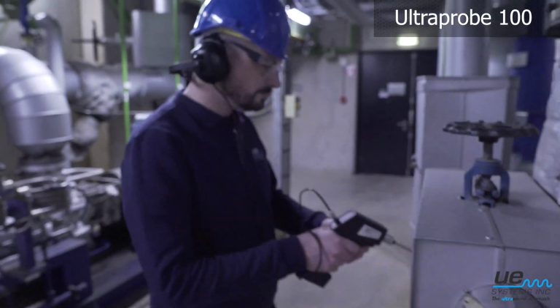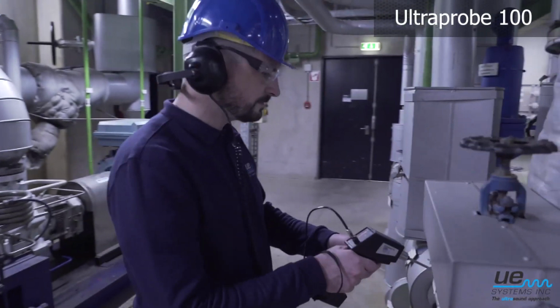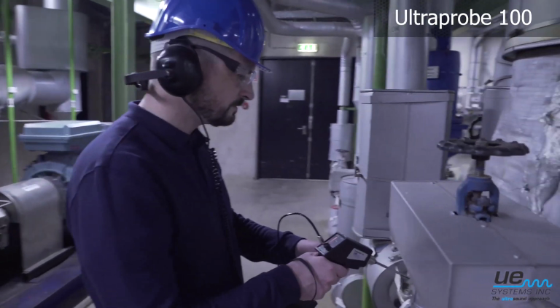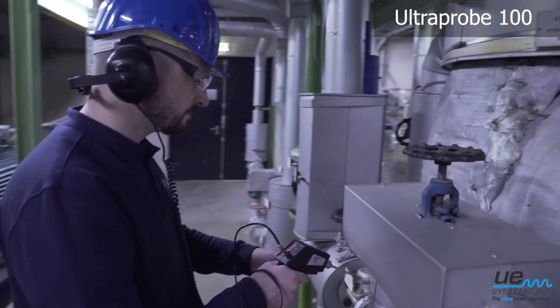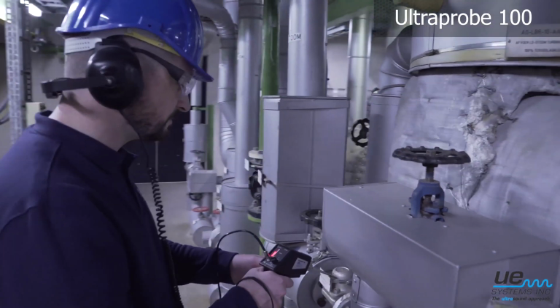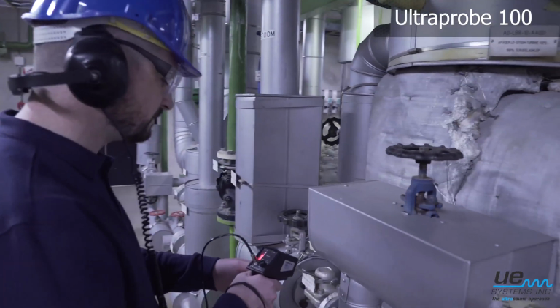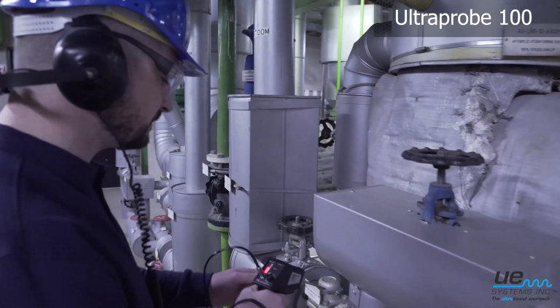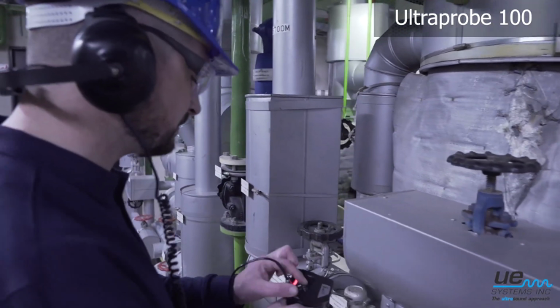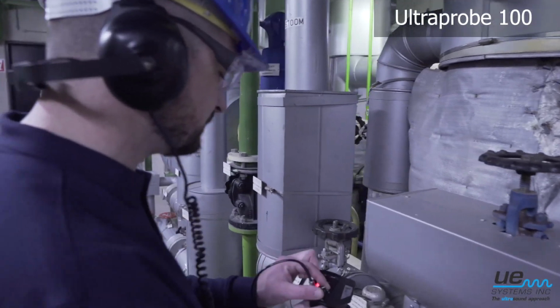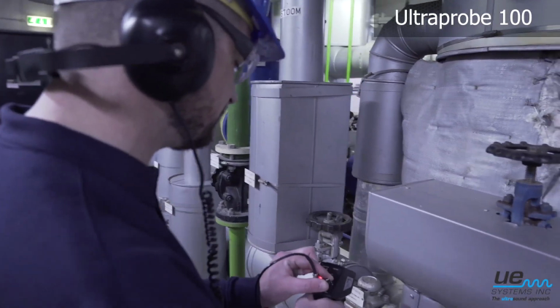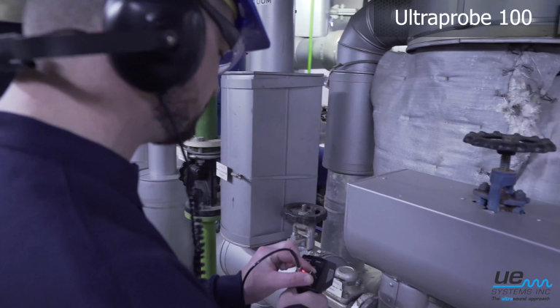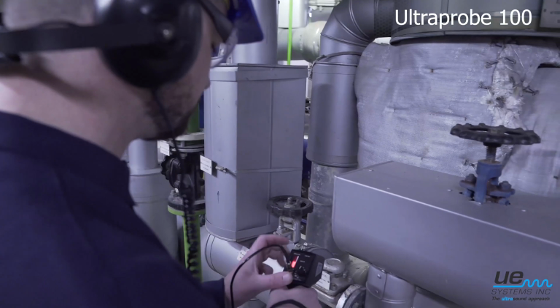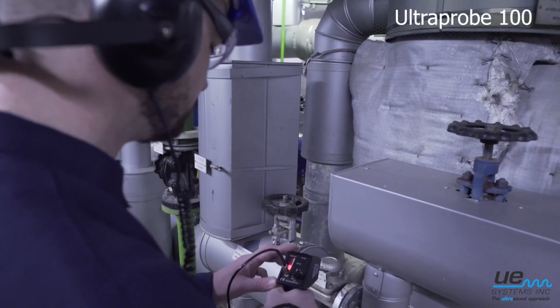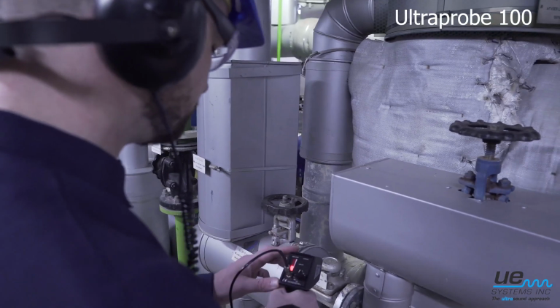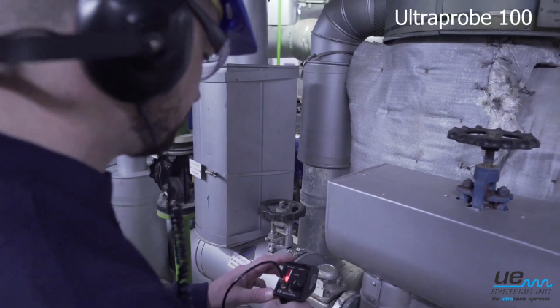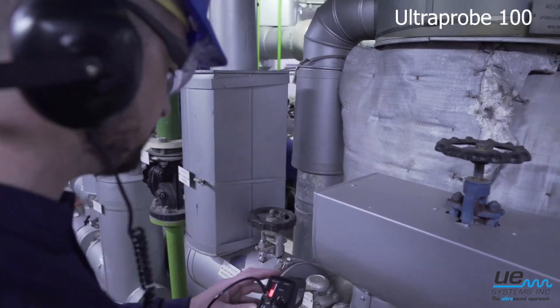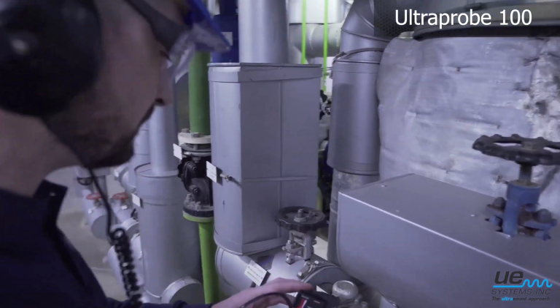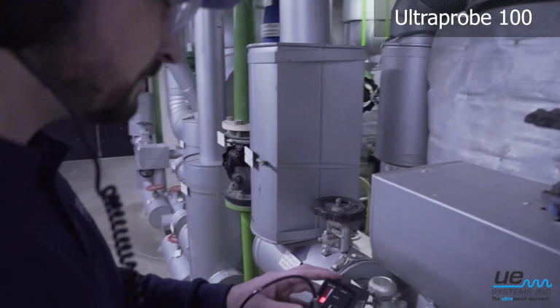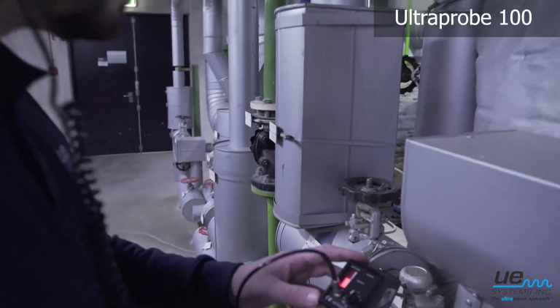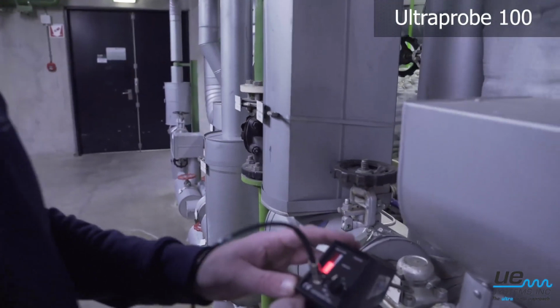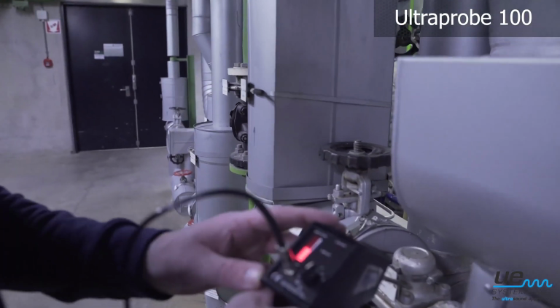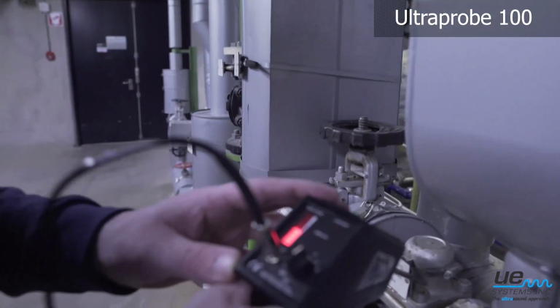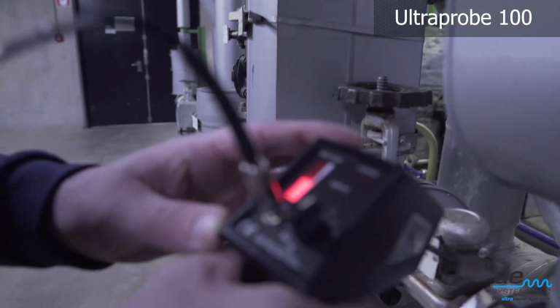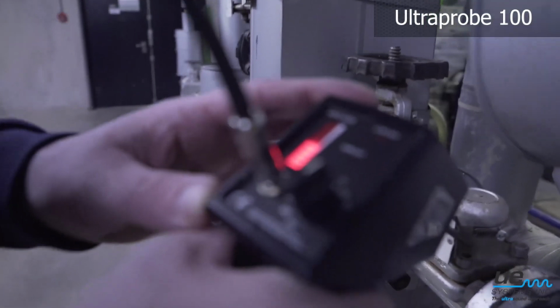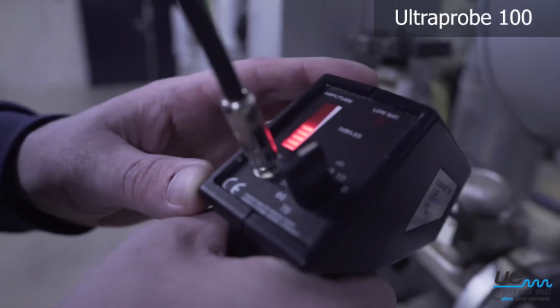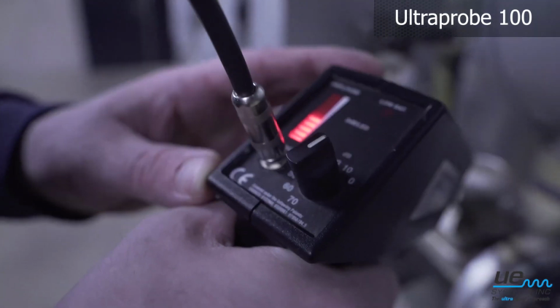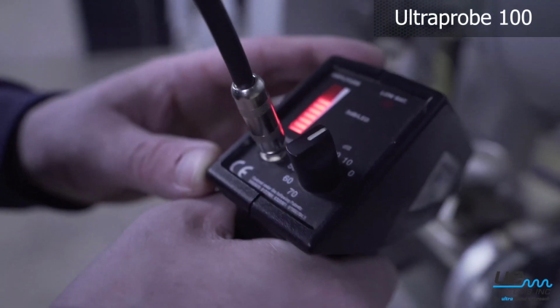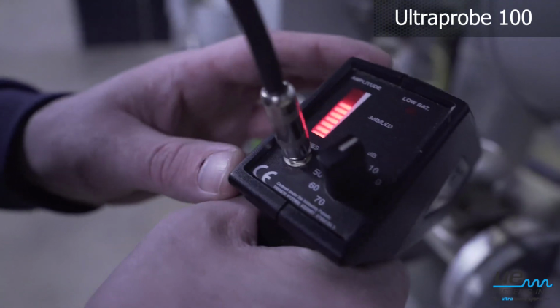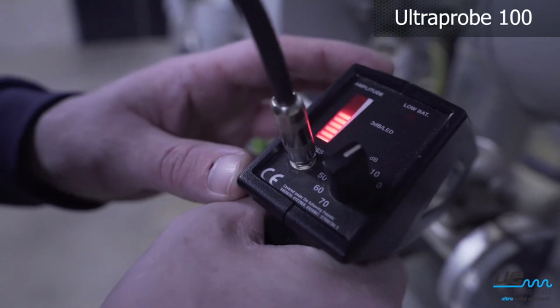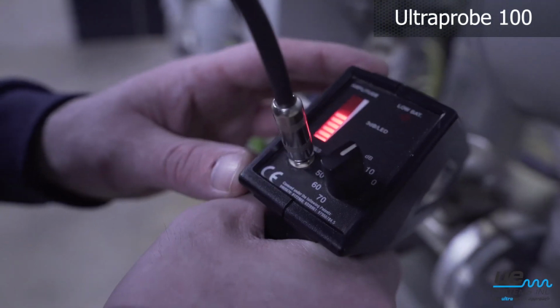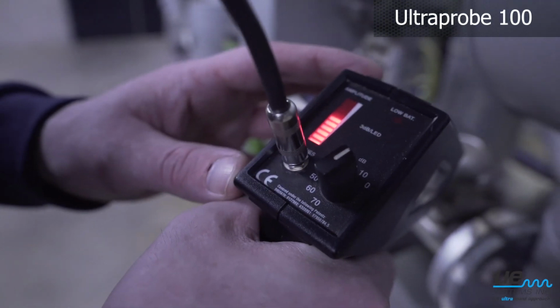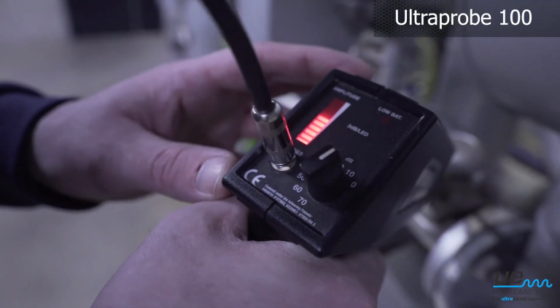With the contact module, you can also use the UltraProbe 100 to inspect steam traps and valves. Watch the sound intensity in the bar graph display.